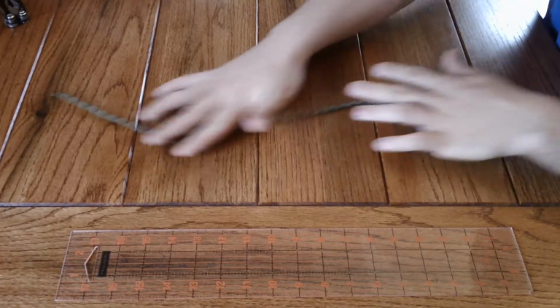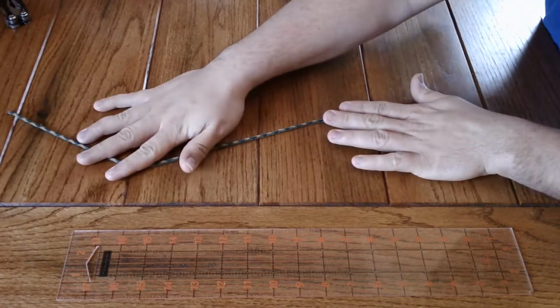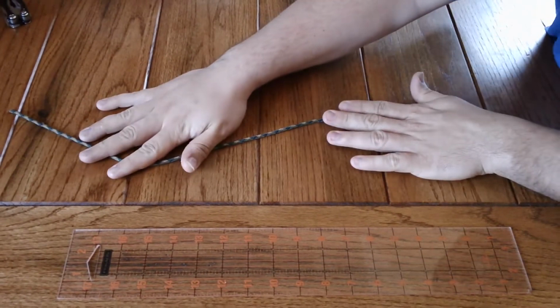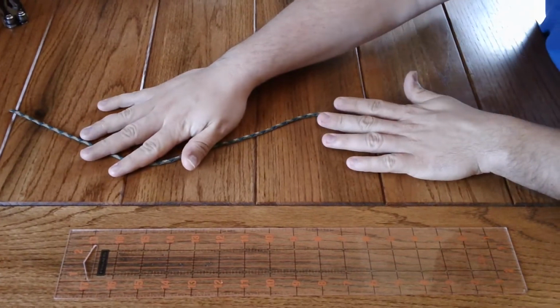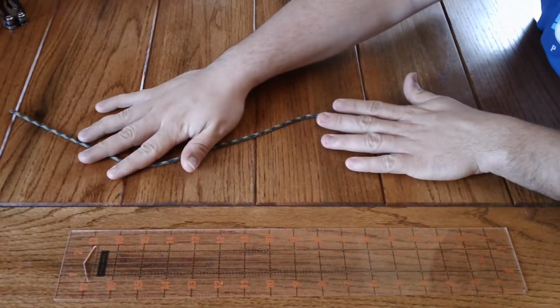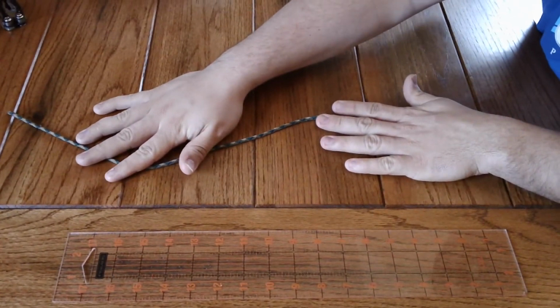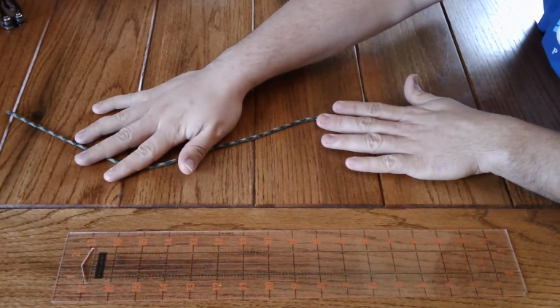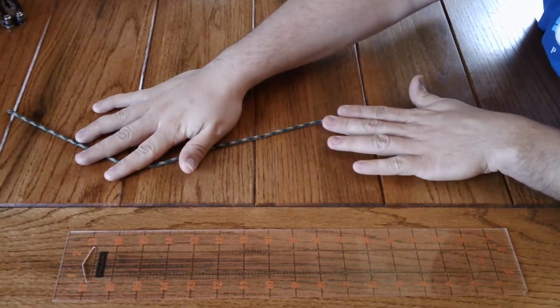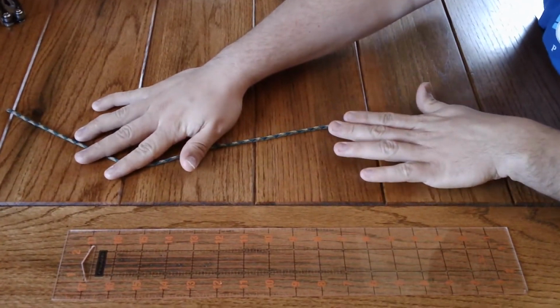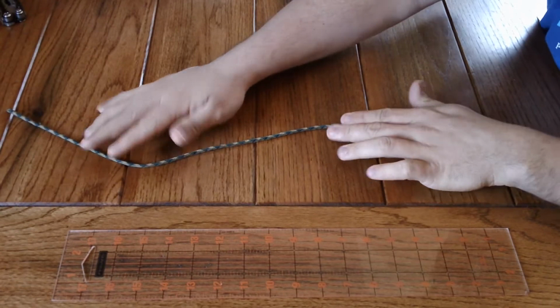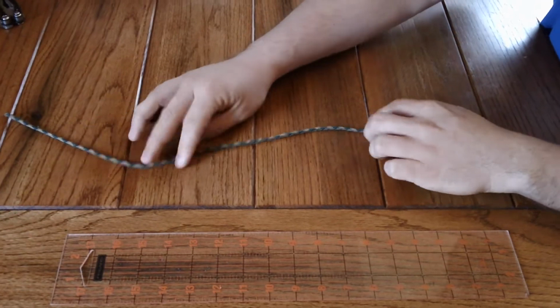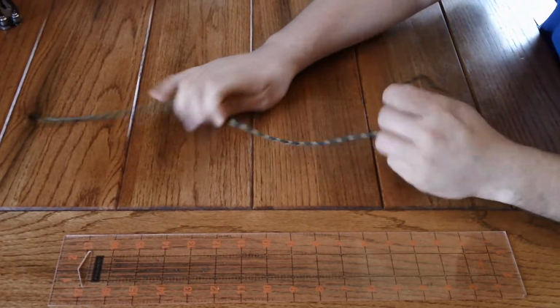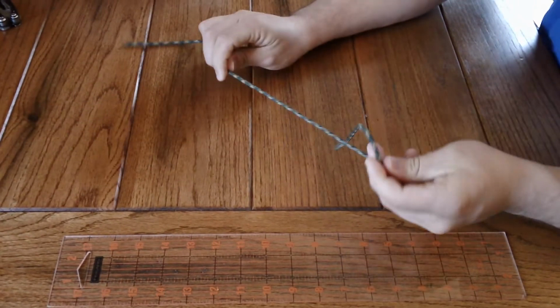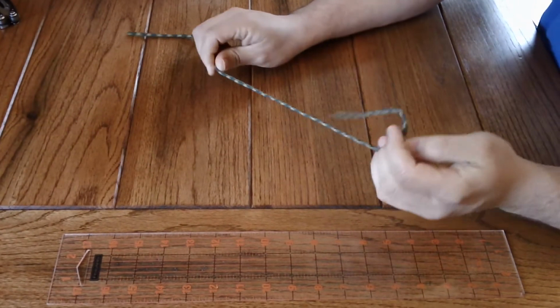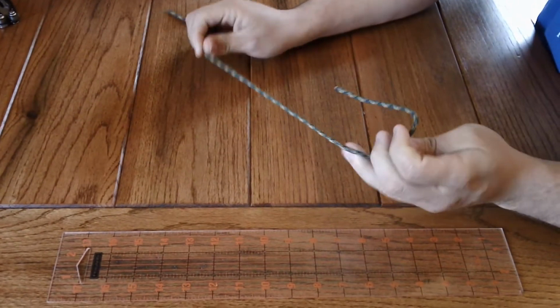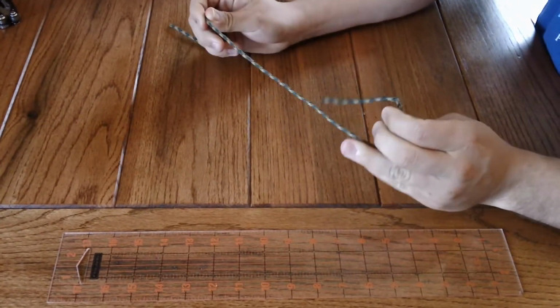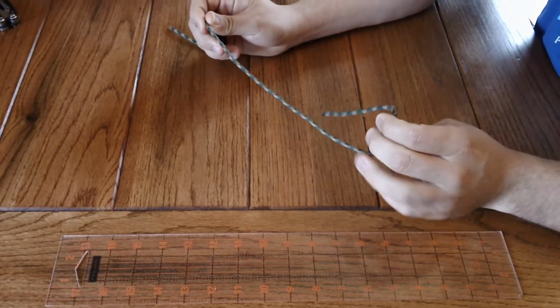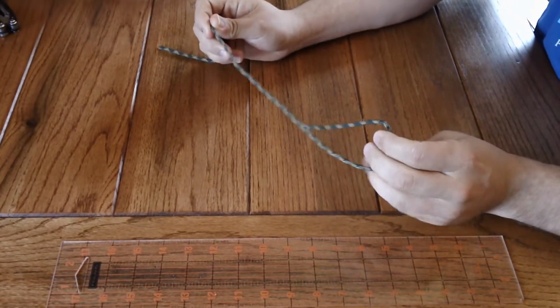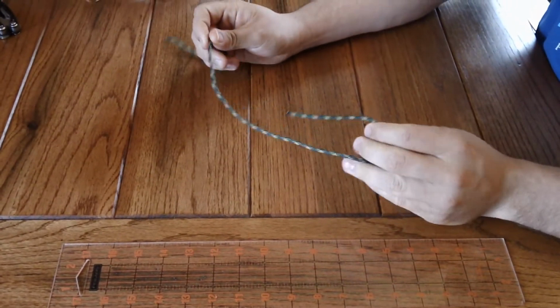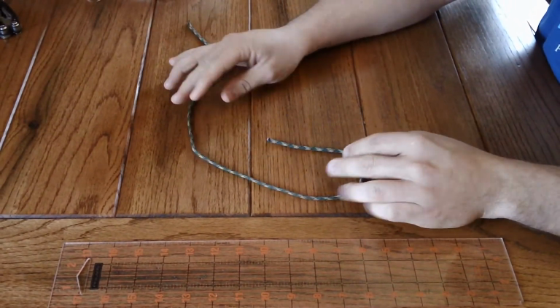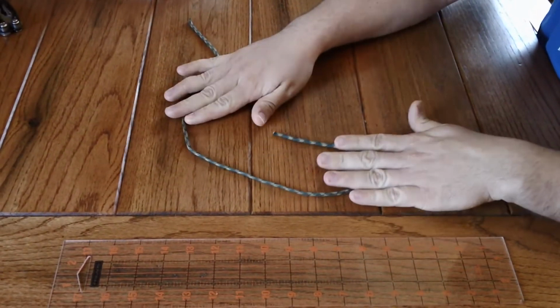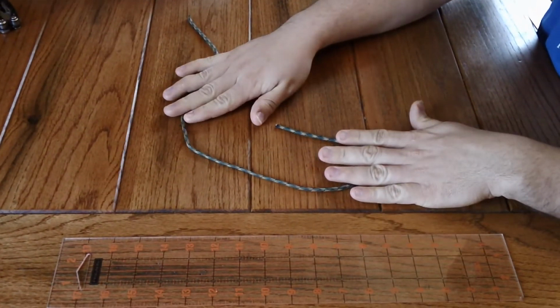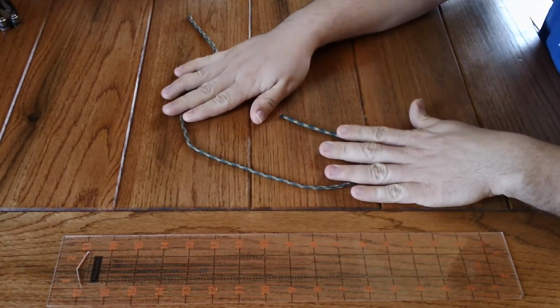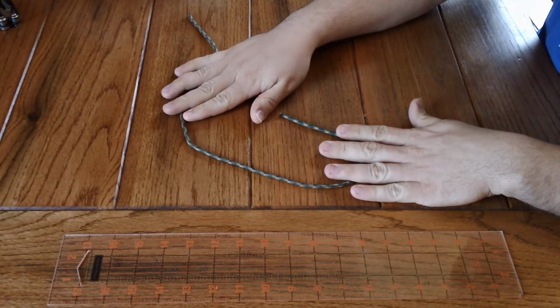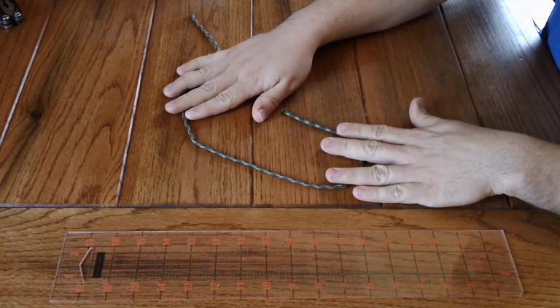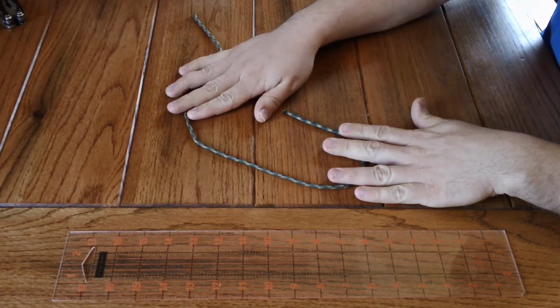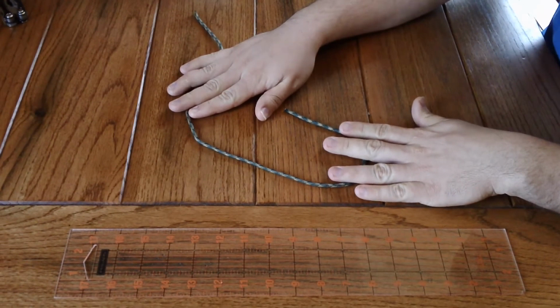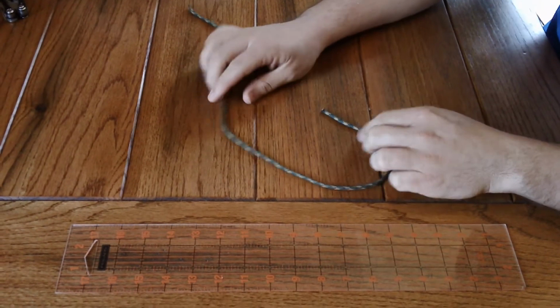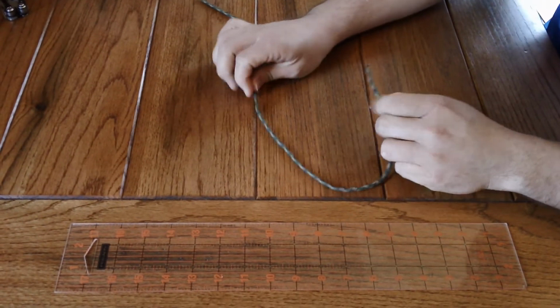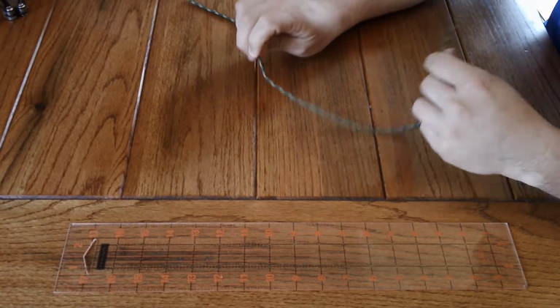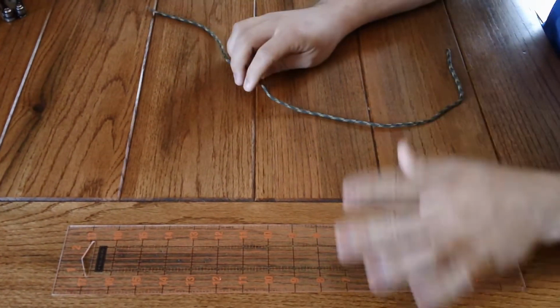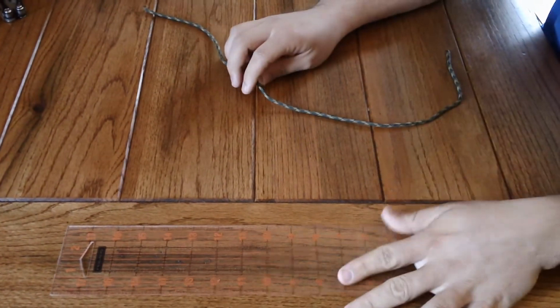This is how you're going to measure your wrist for your paracord bracelet. You get a piece of string — anything will work: shoe laces, something from your sweater. You get a ruler.